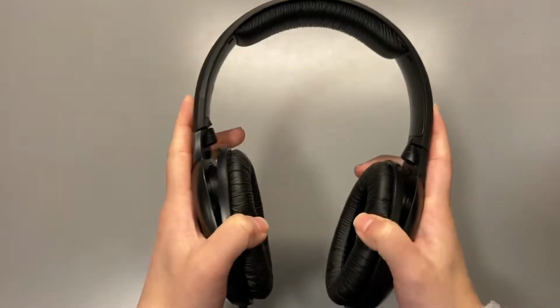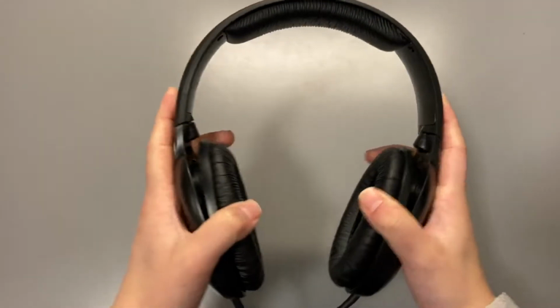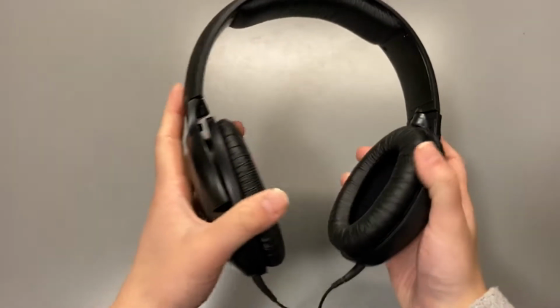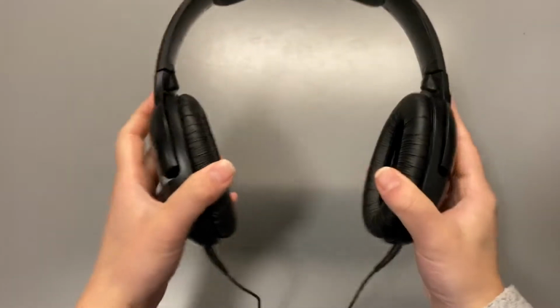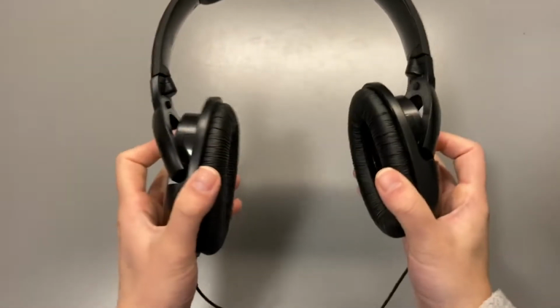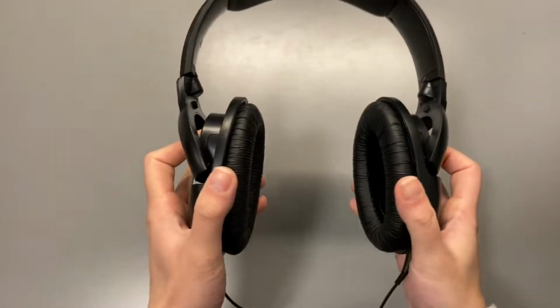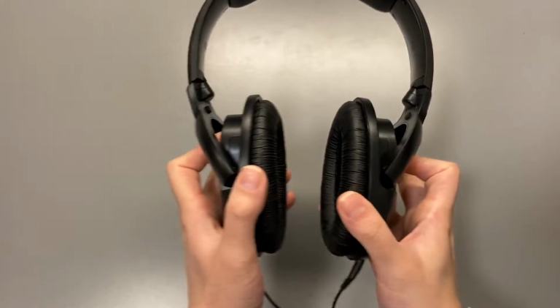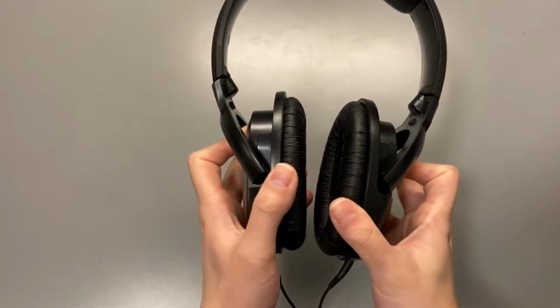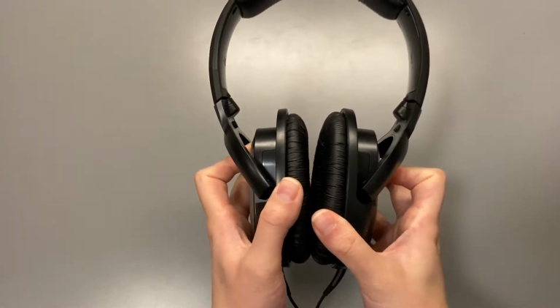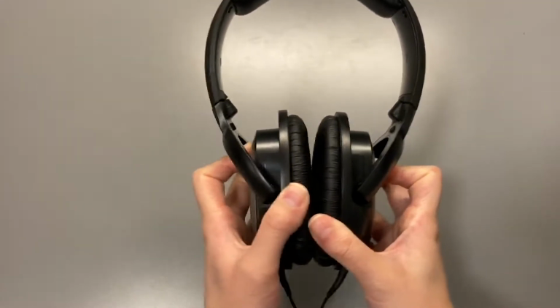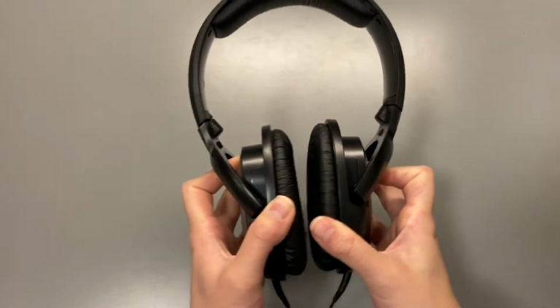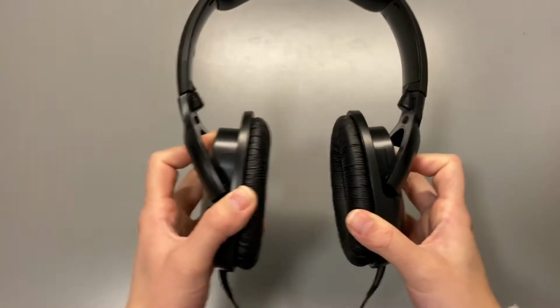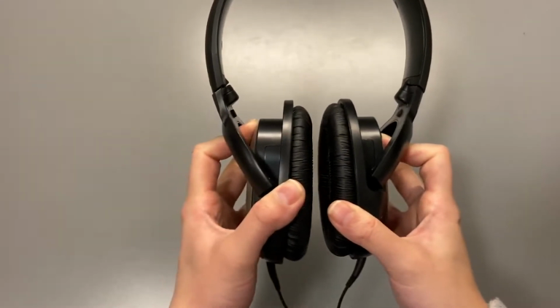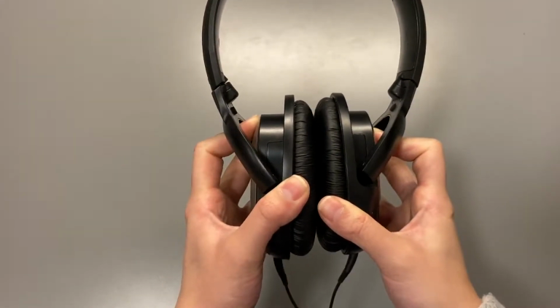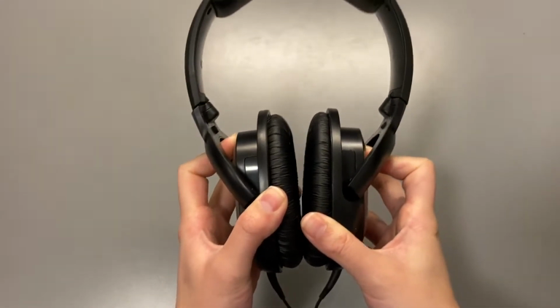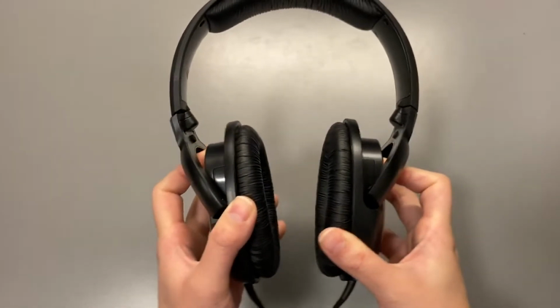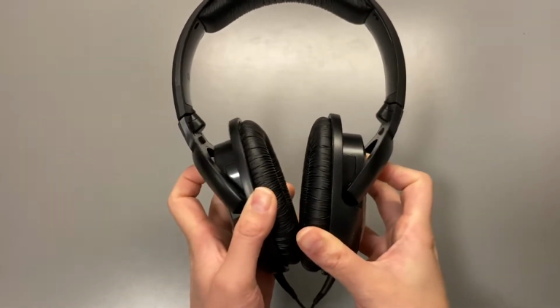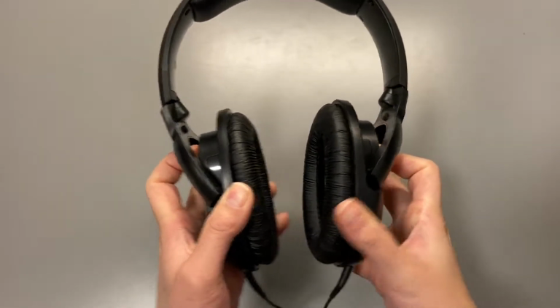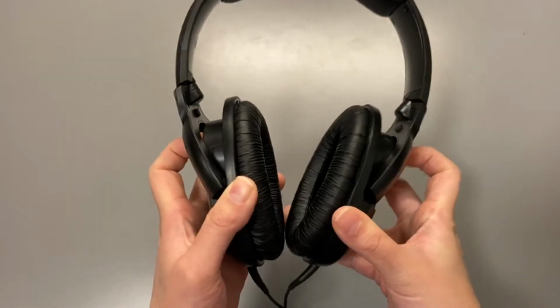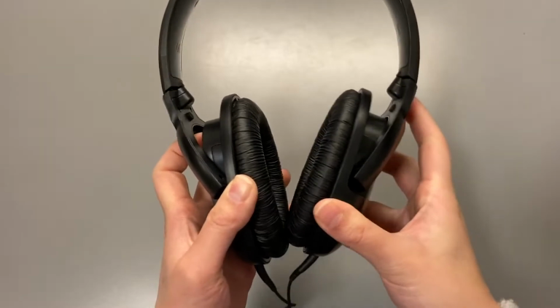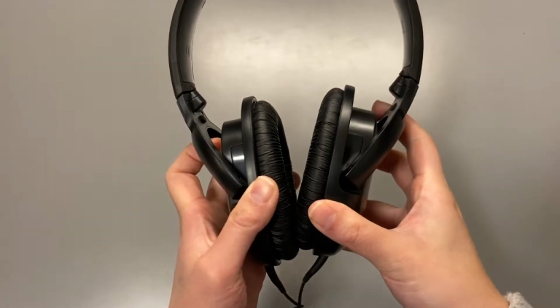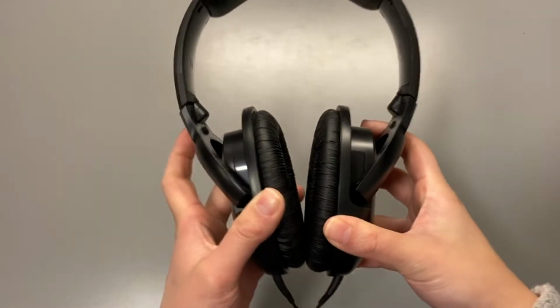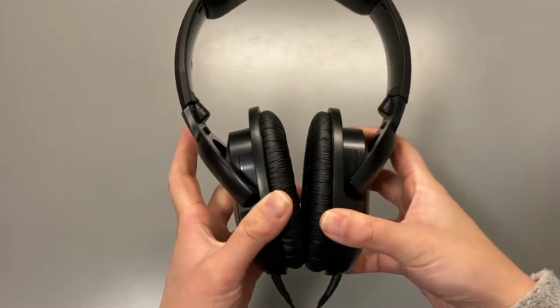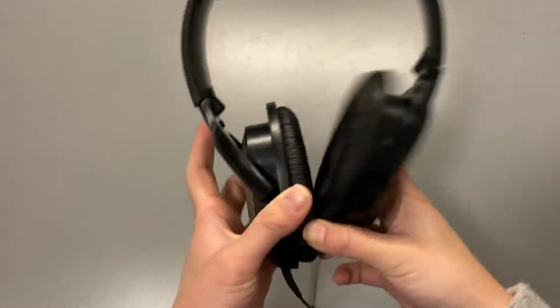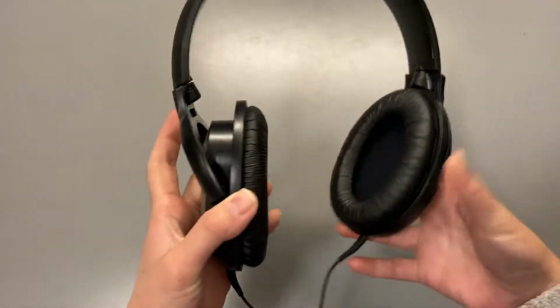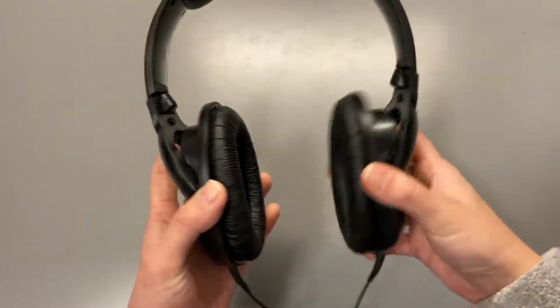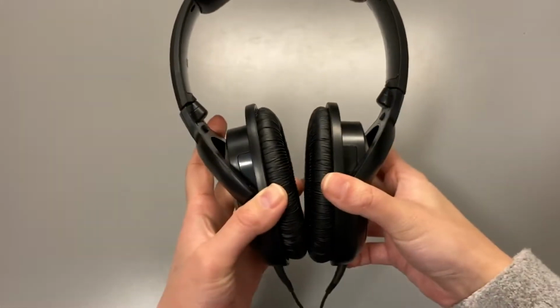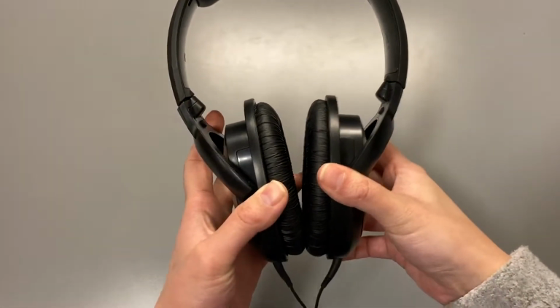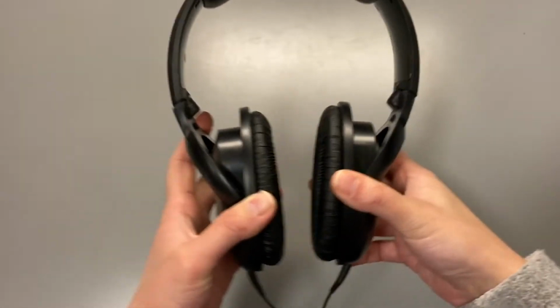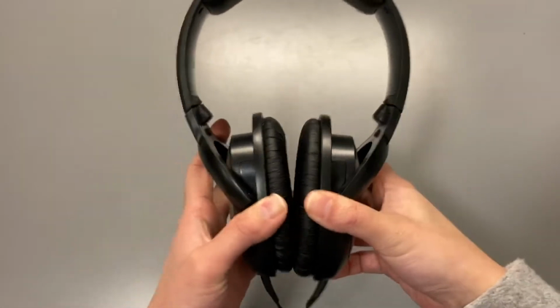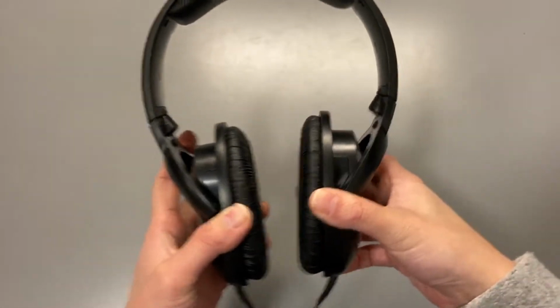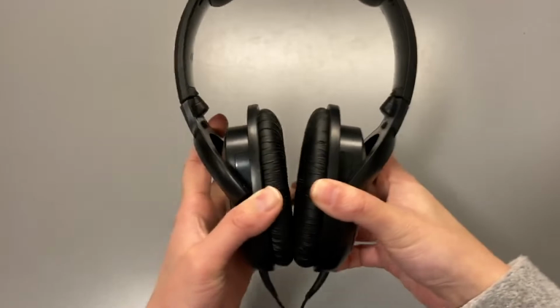It doesn't hurt my ears that badly, though, because the earcups don't clamp tight enough. However, that also means it does not block out any sound from your surroundings. So don't pick this one up if you need noise cancelling.